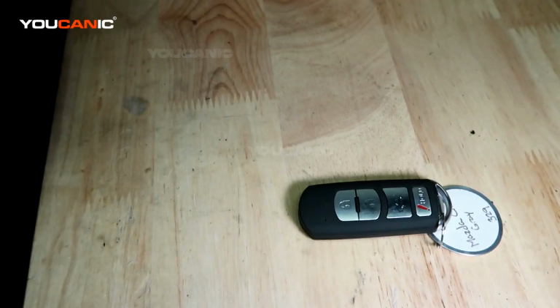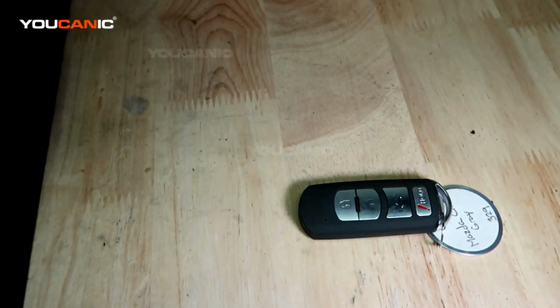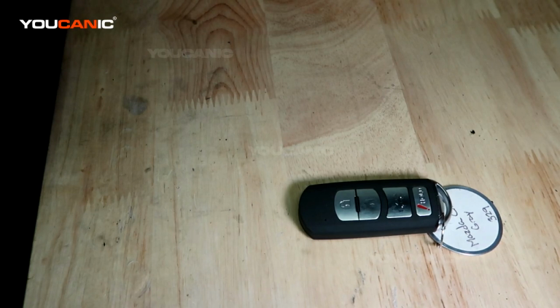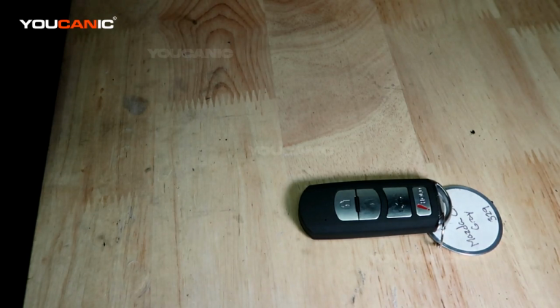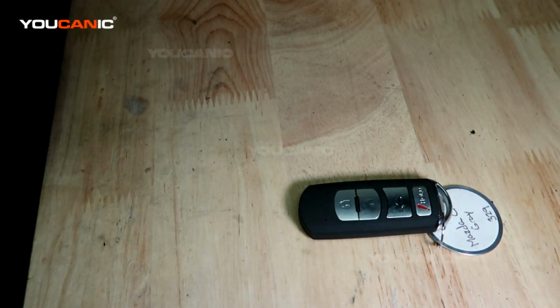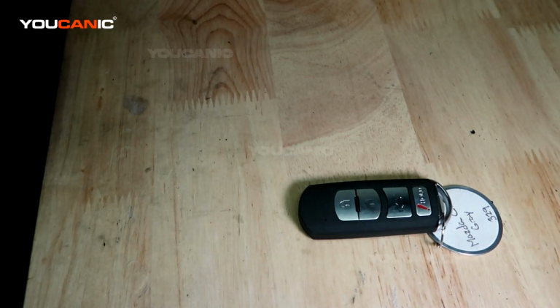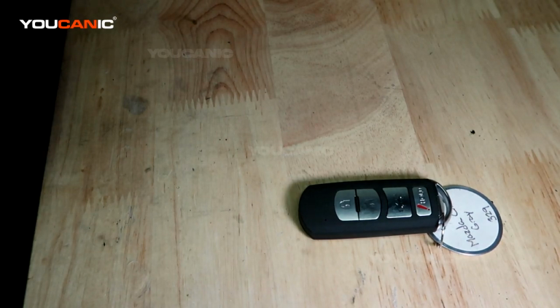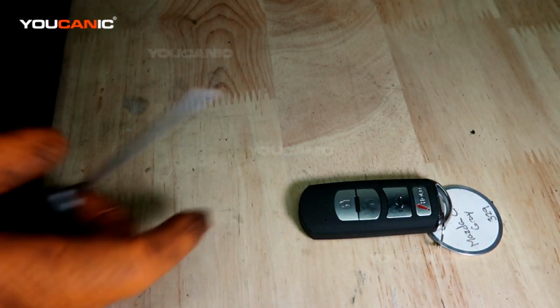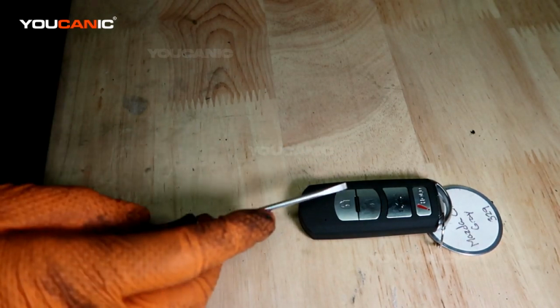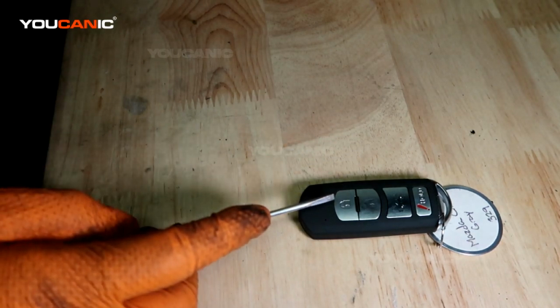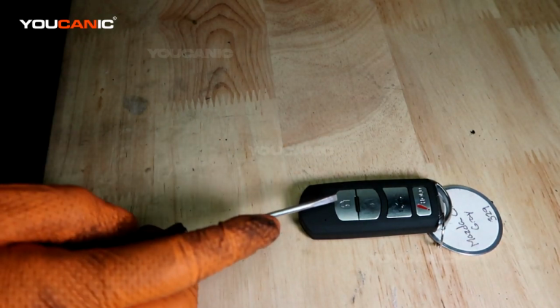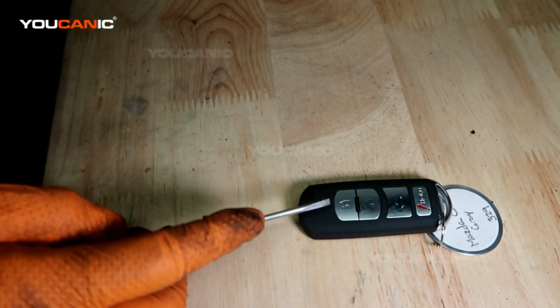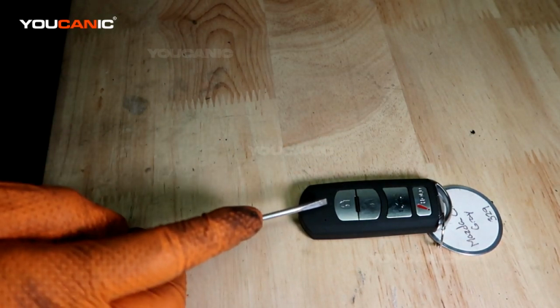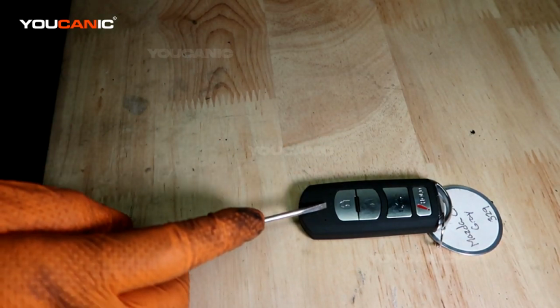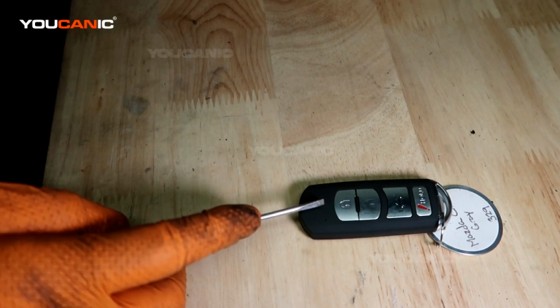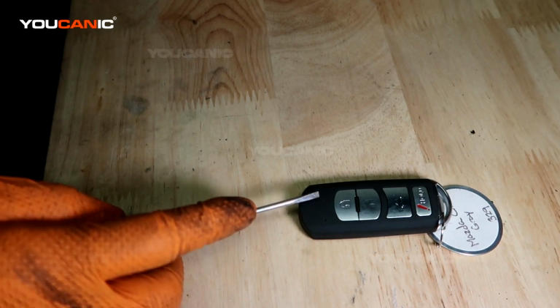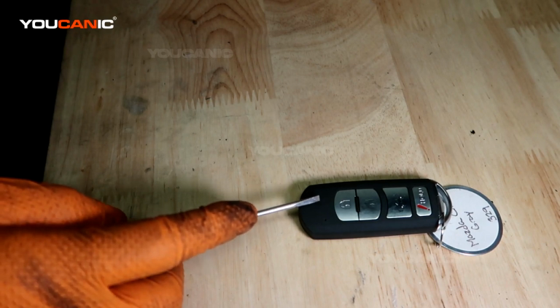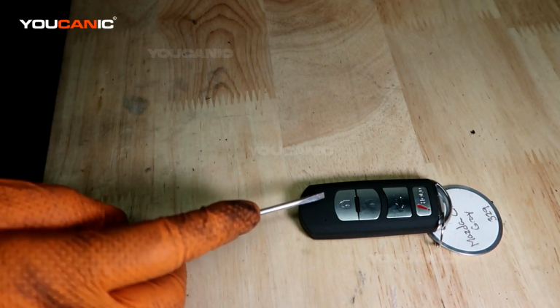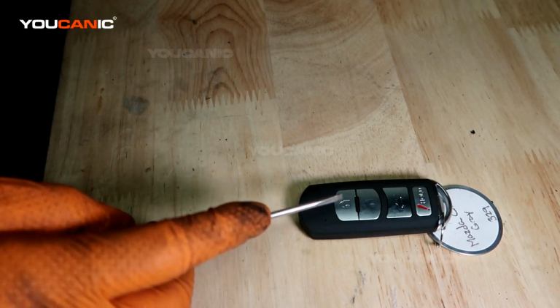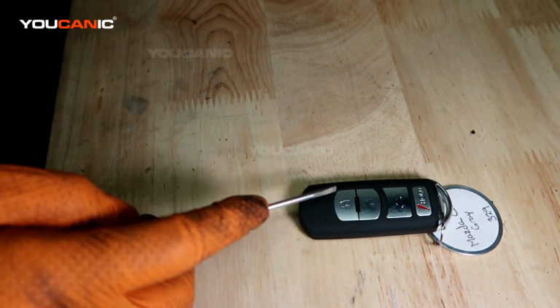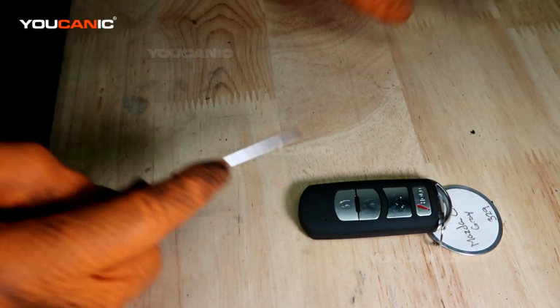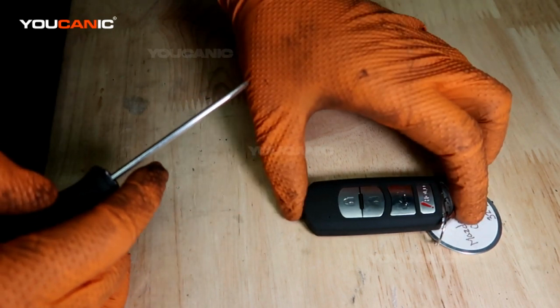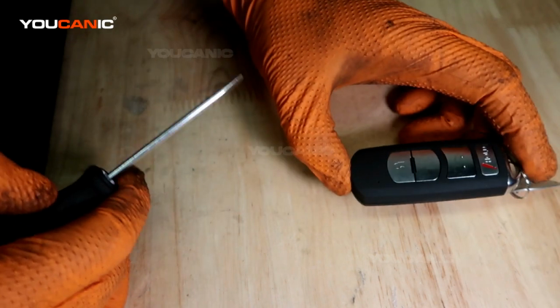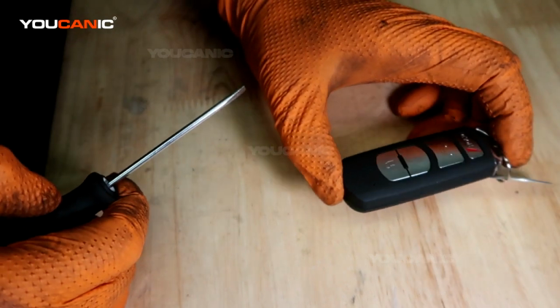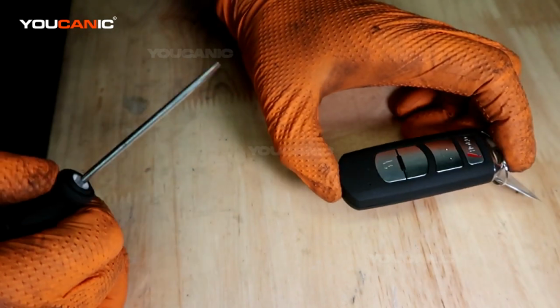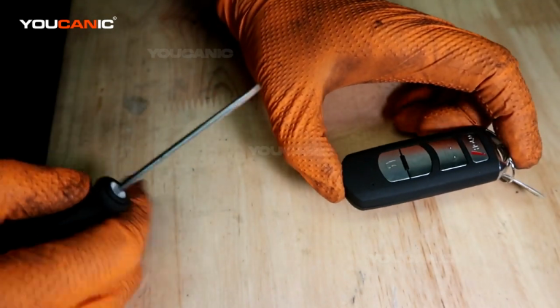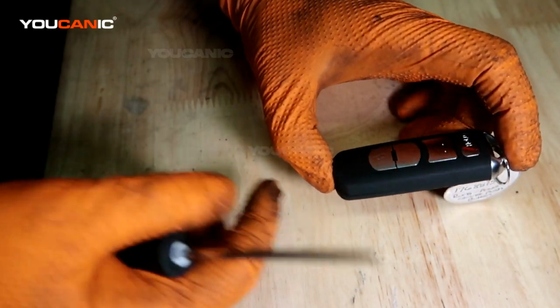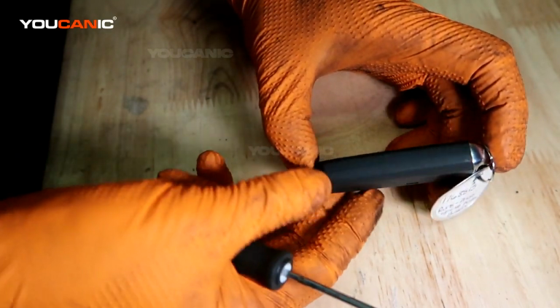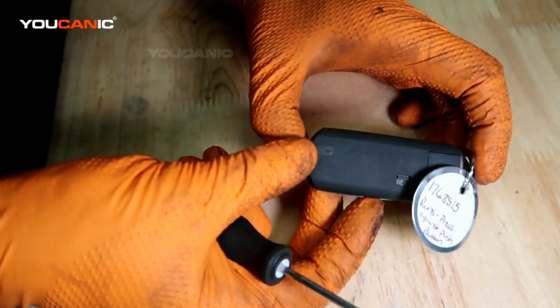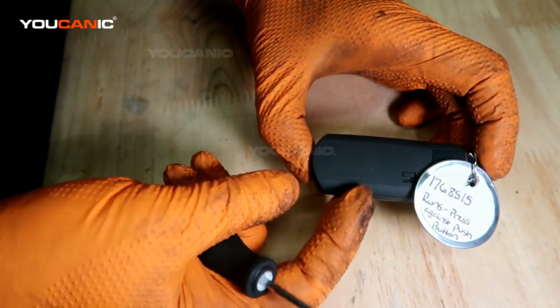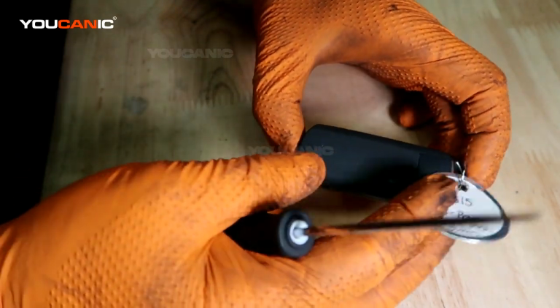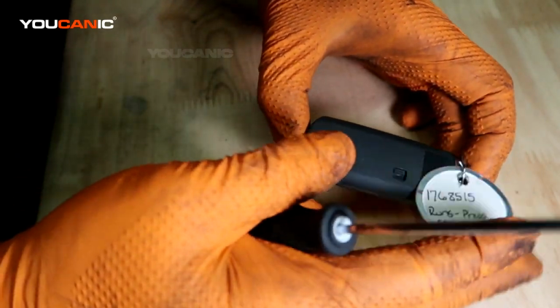Welcome to Youcanic. Today here on Youcanic we have a Mazda key fob and we're going to show you how to change the battery in this key fob if you happen to have a key fob that looks like this for your Mazda vehicle.